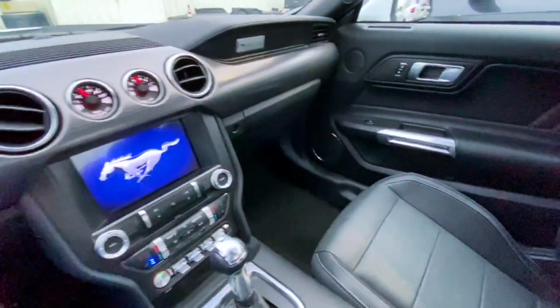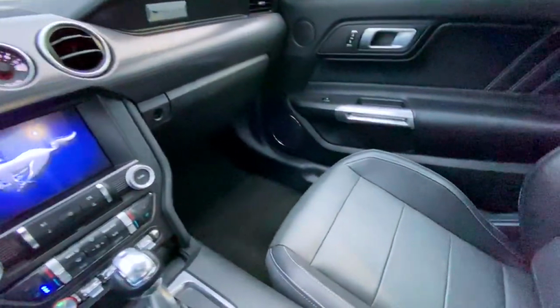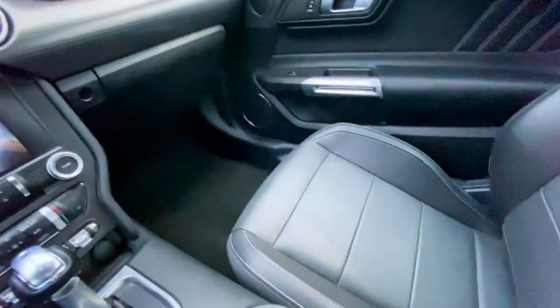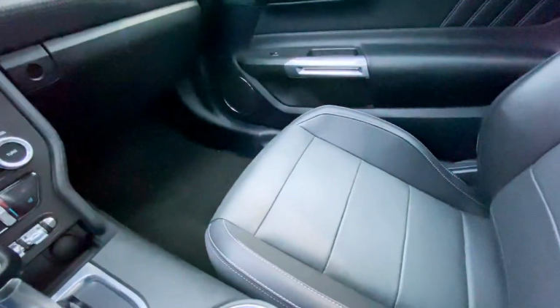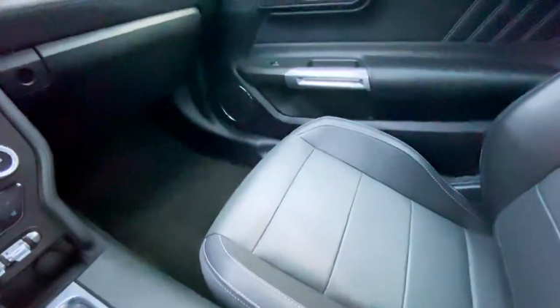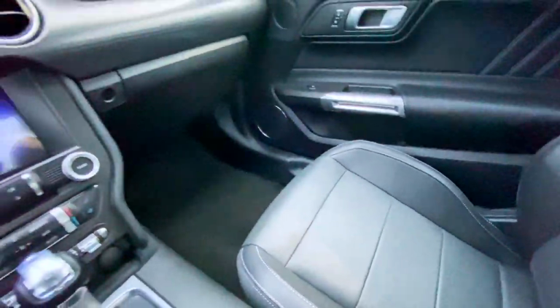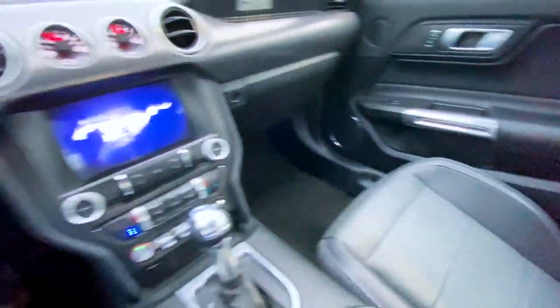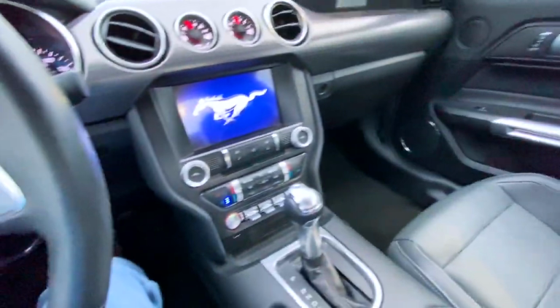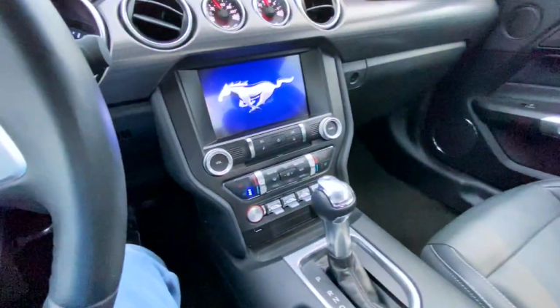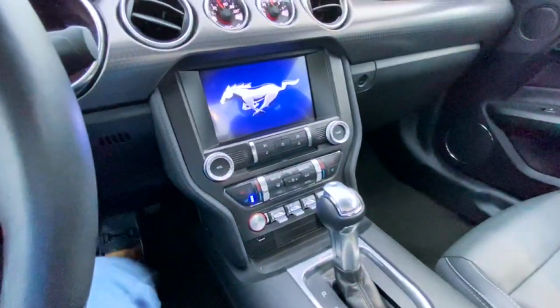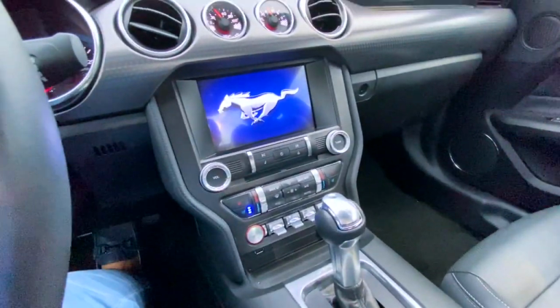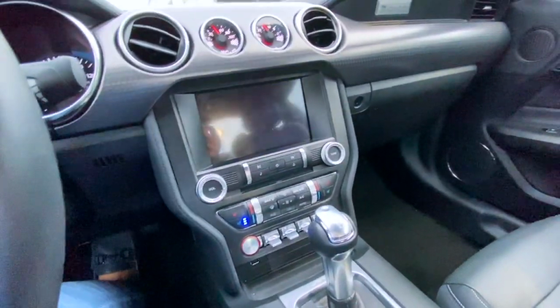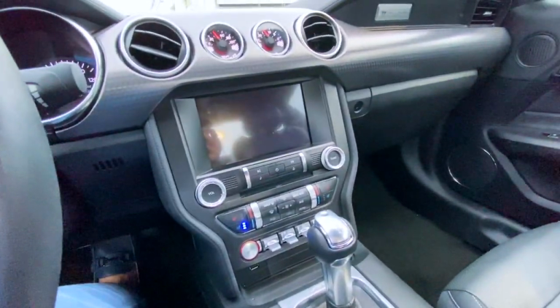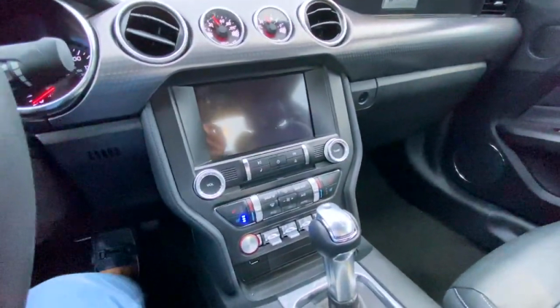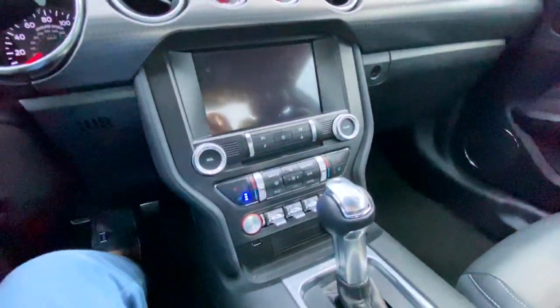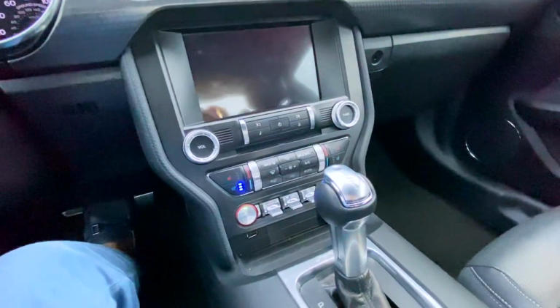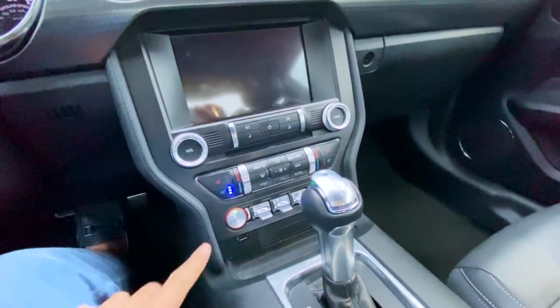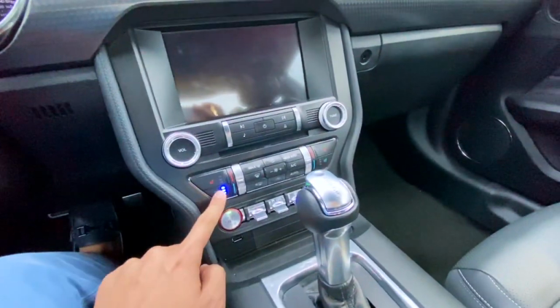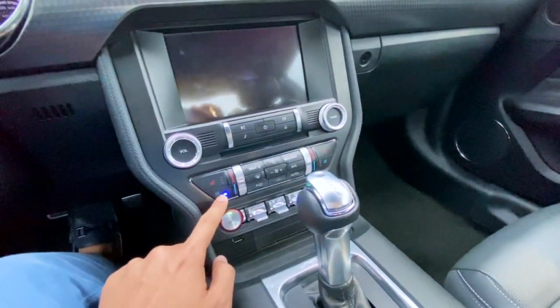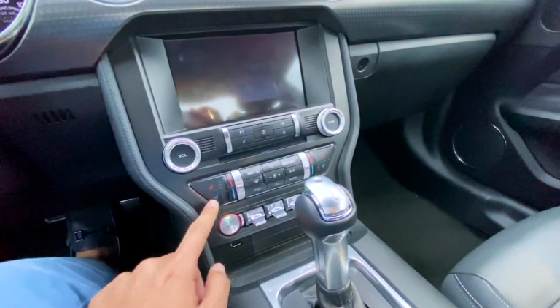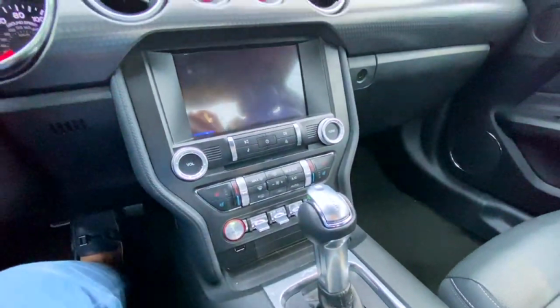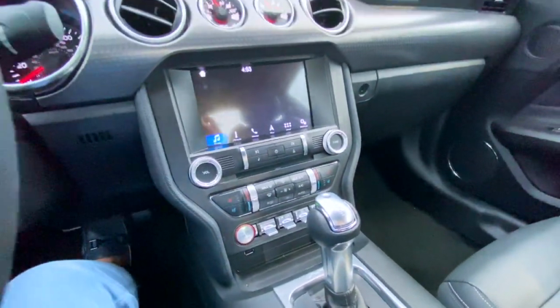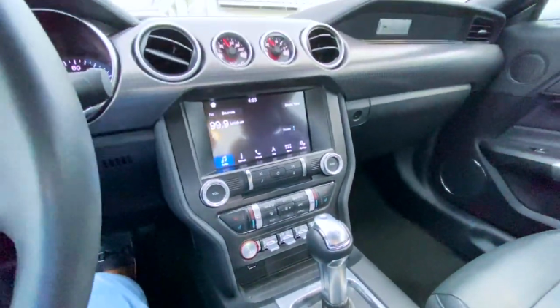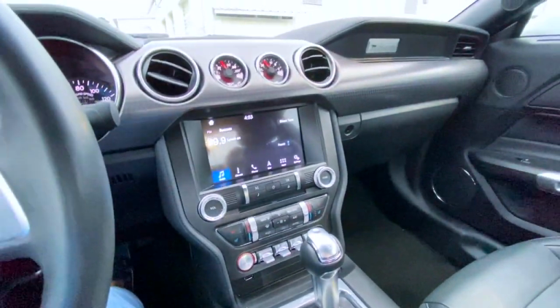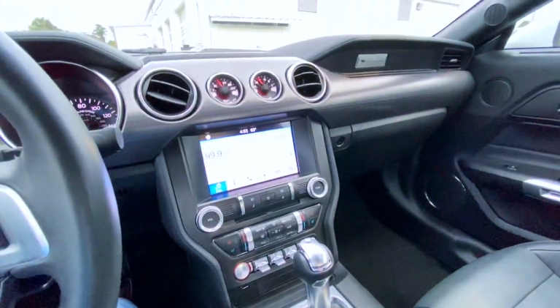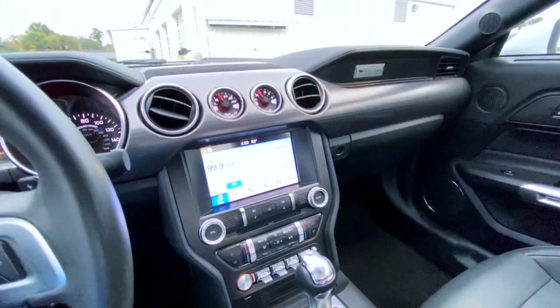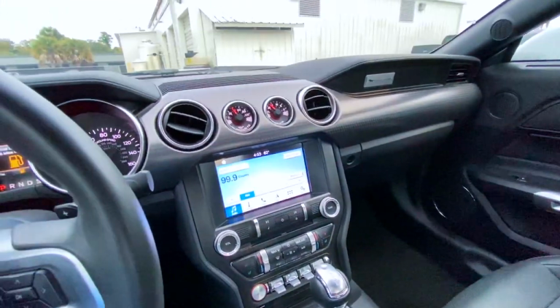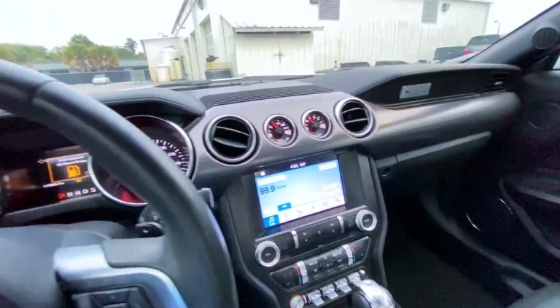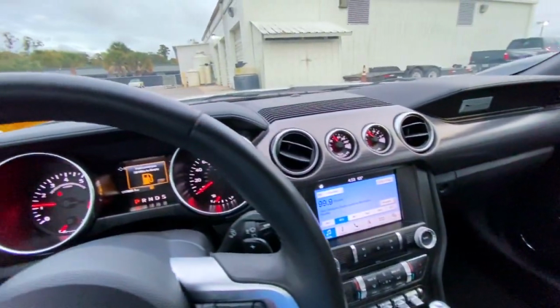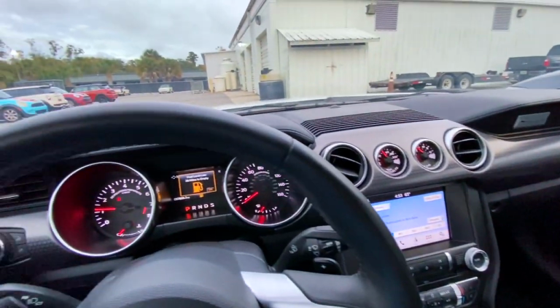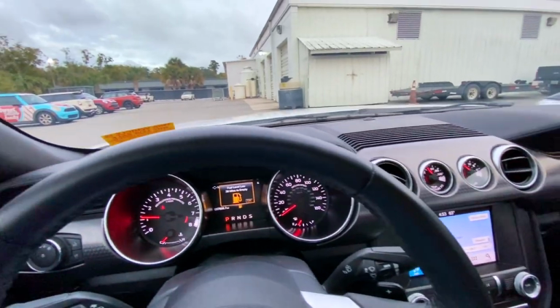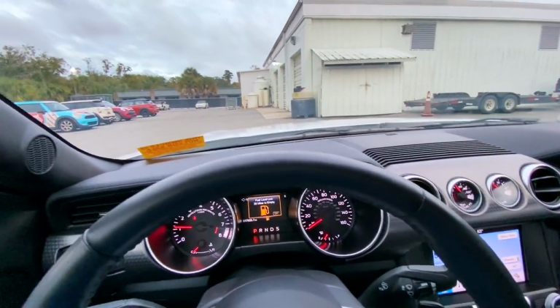It's got ventilated seats, heated seats, the new SYNC 3, Apple CarPlay, and everything.